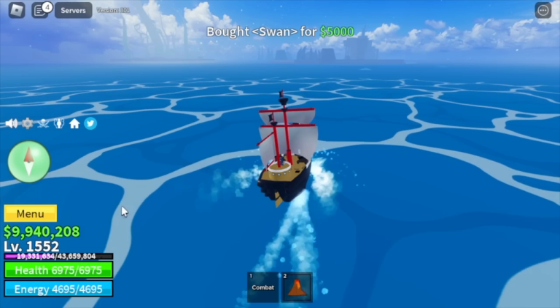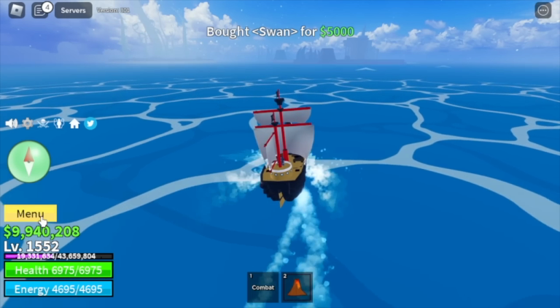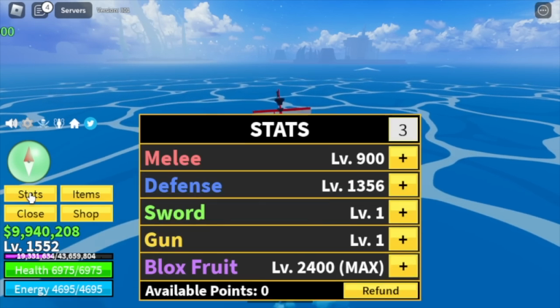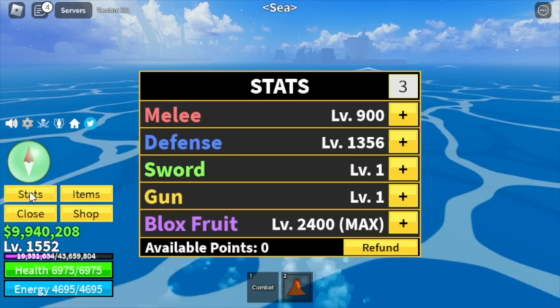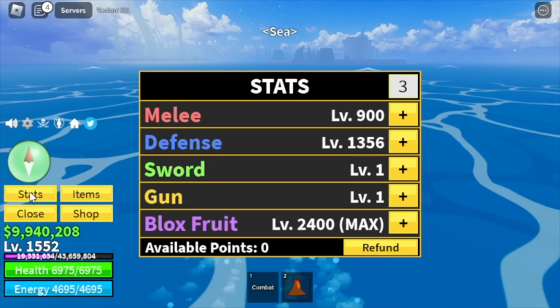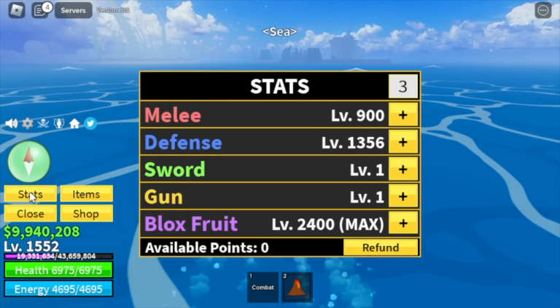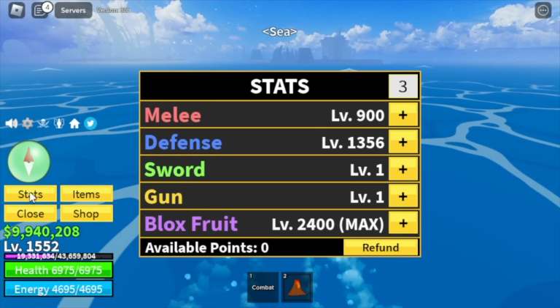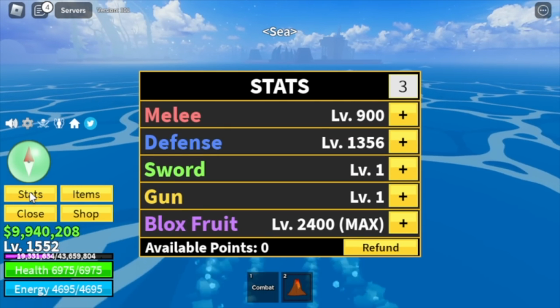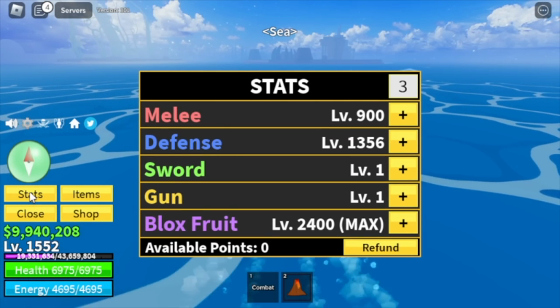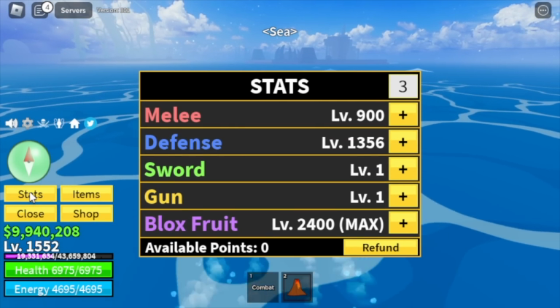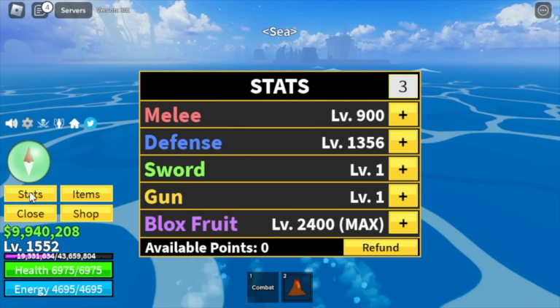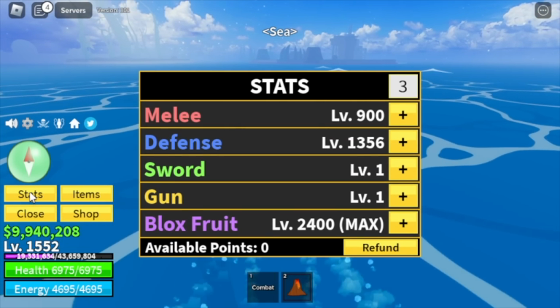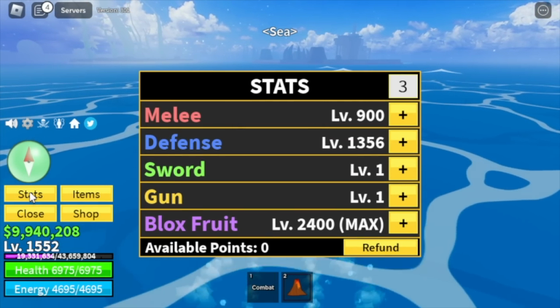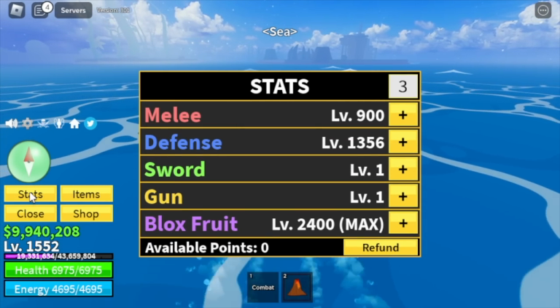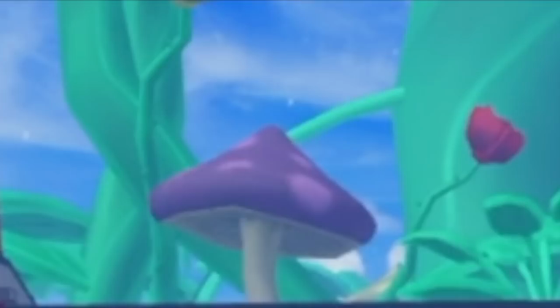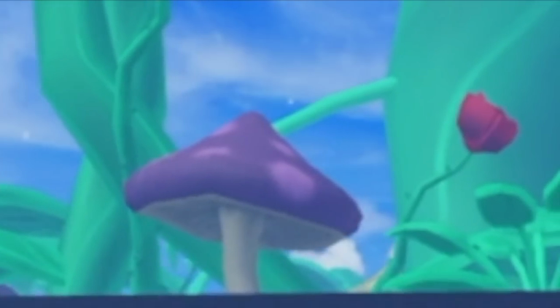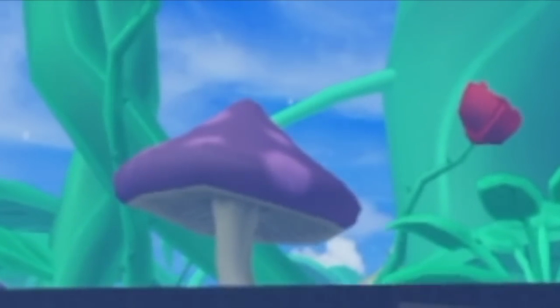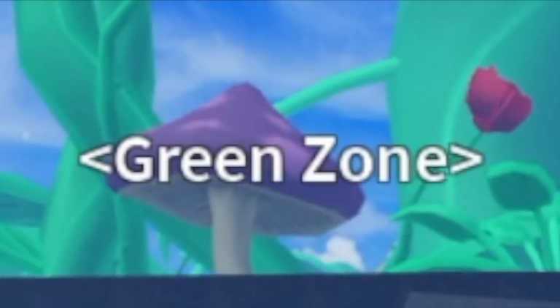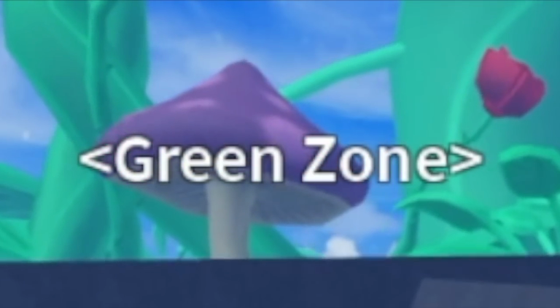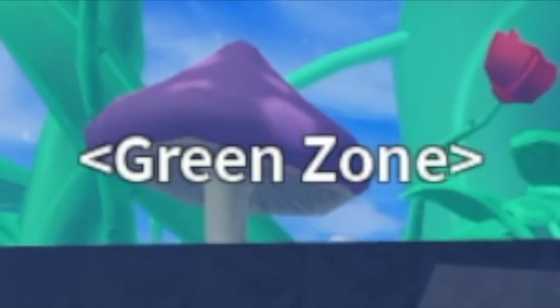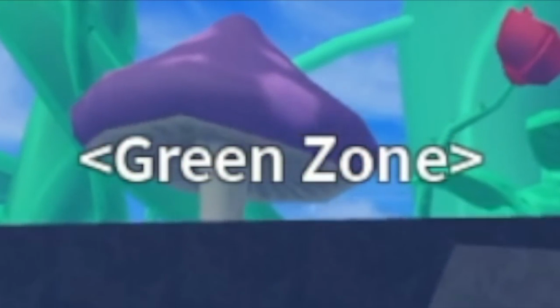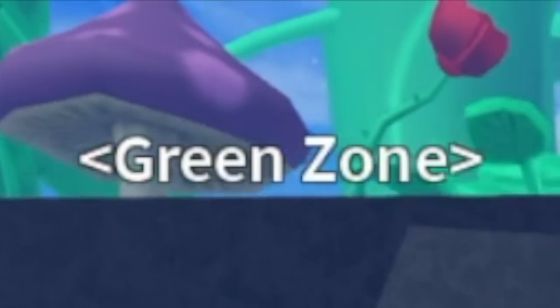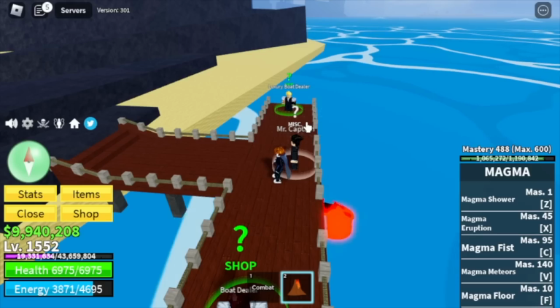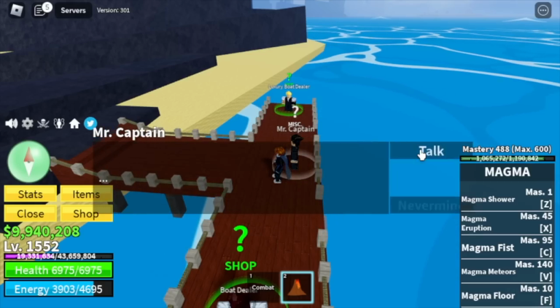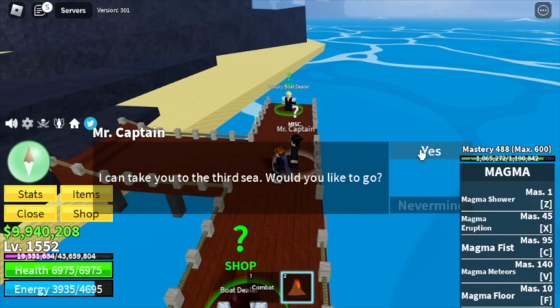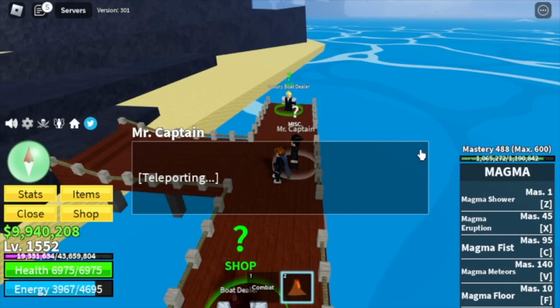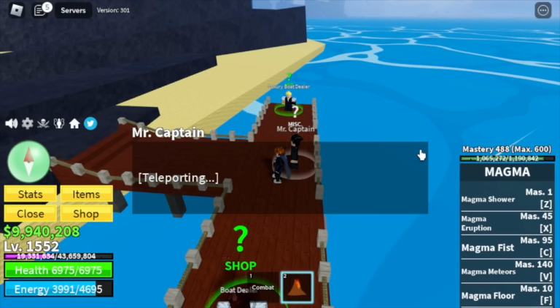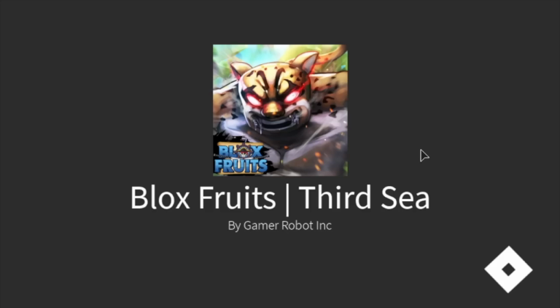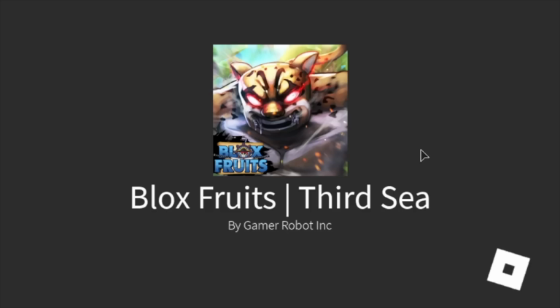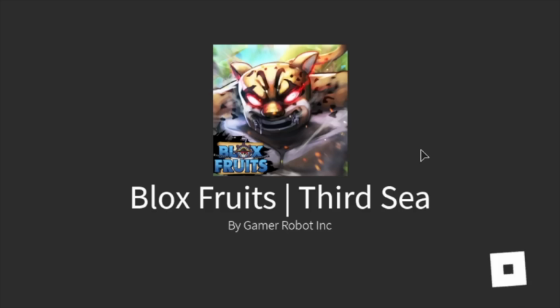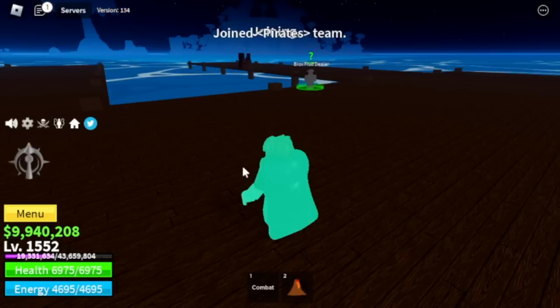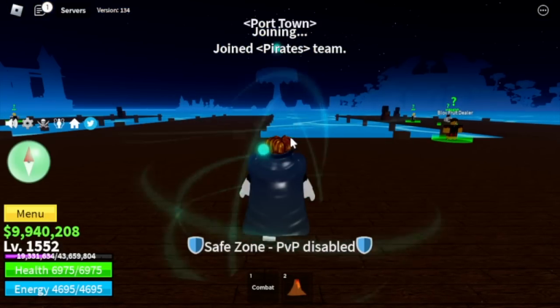After doing the Coliseum Quest, you can now go to the Third Sea. Here are our stats before we go to the Third Sea — again, 1552. Green Zone, talk to Mr. Captain, and that's it. Welcome to the Third Sea — check that badge, there you go.